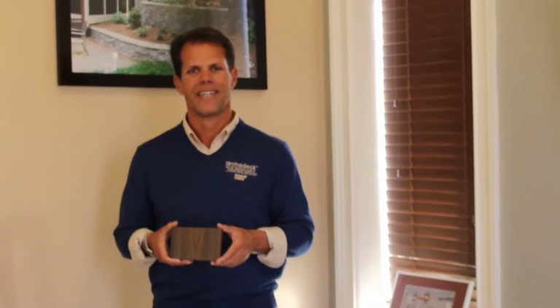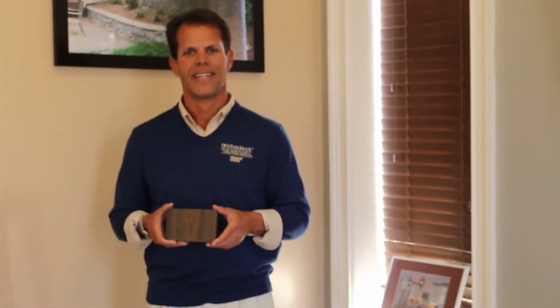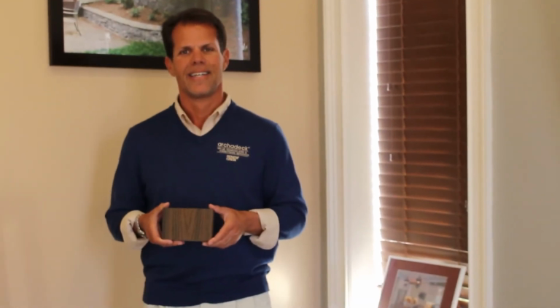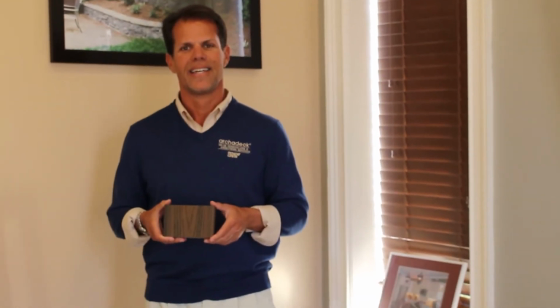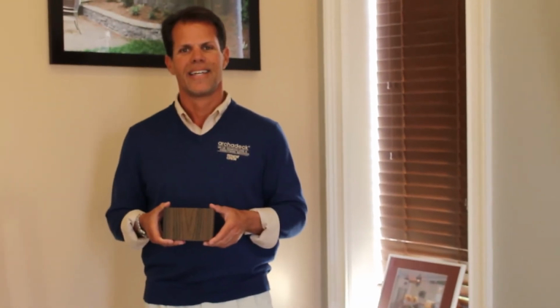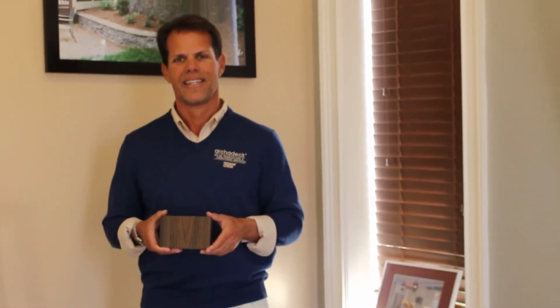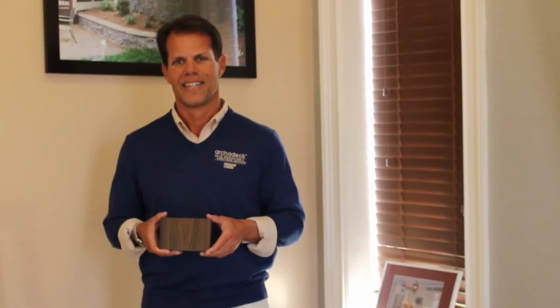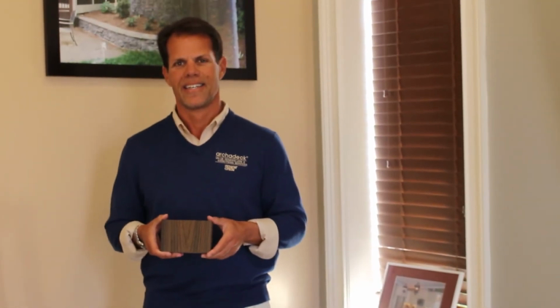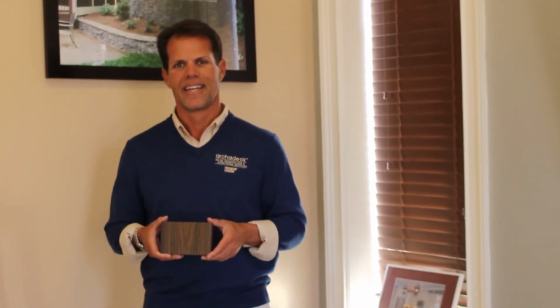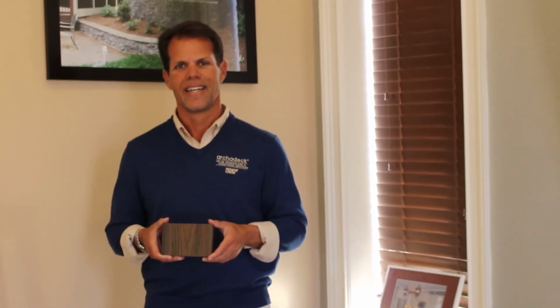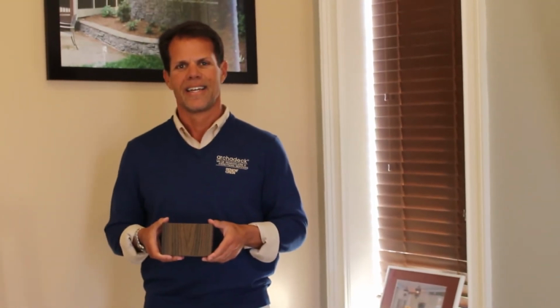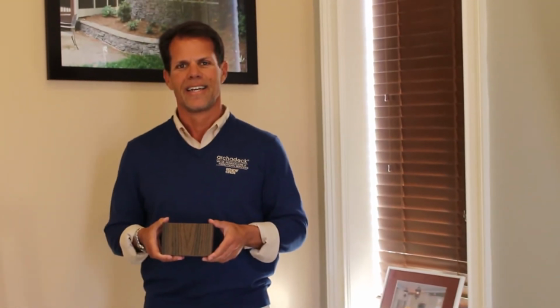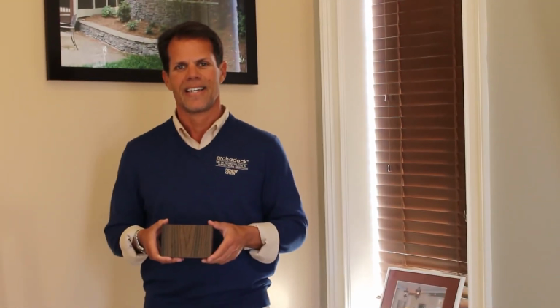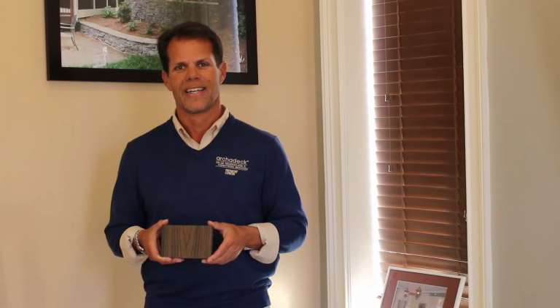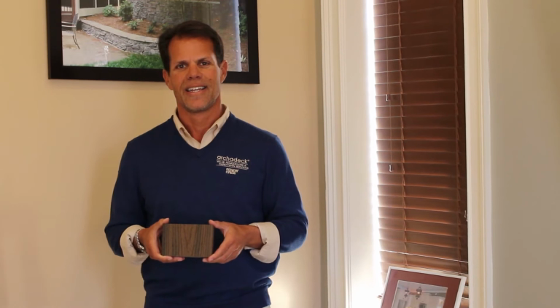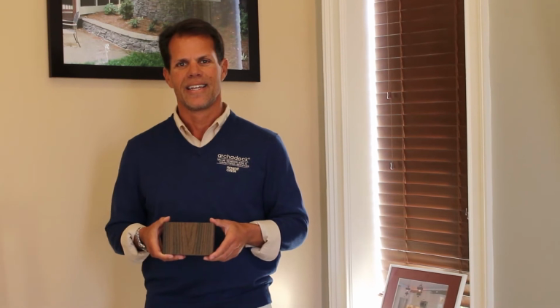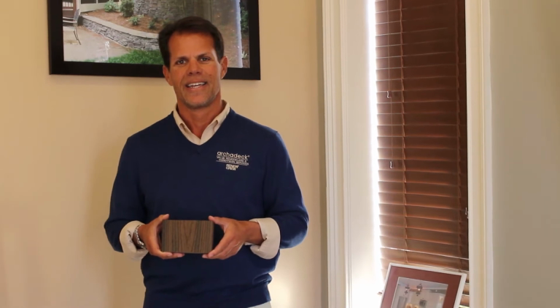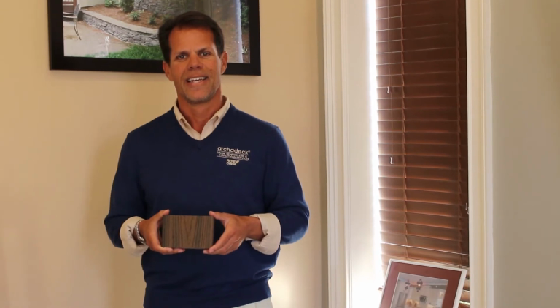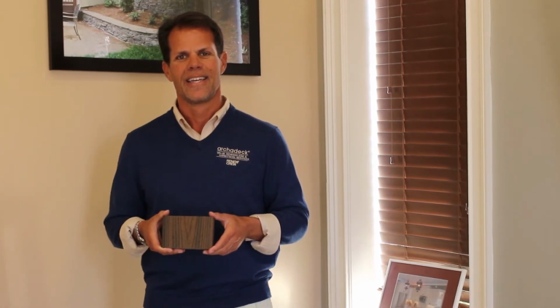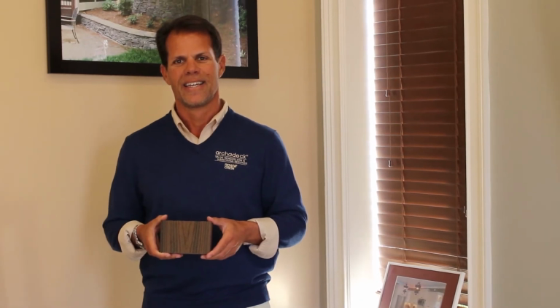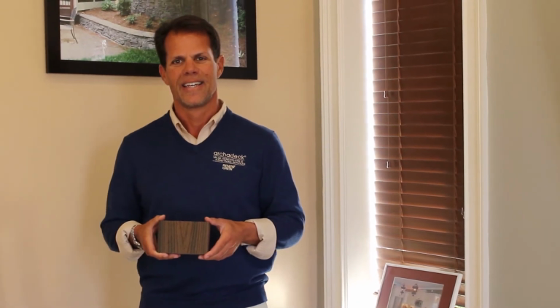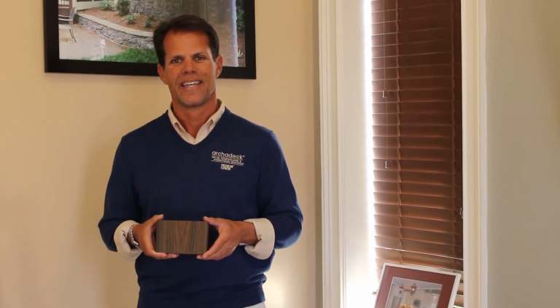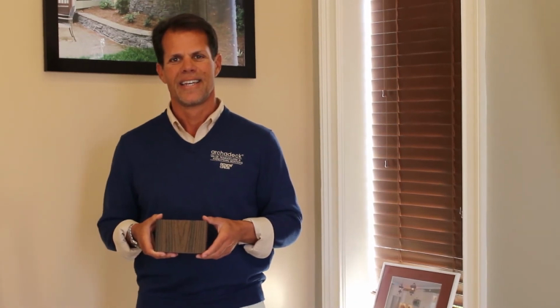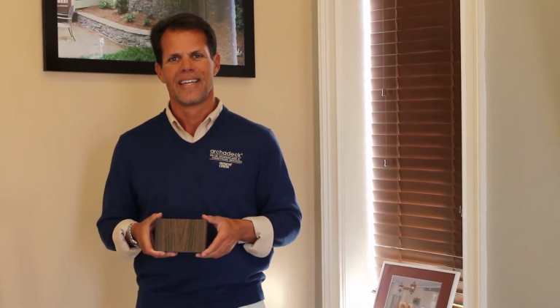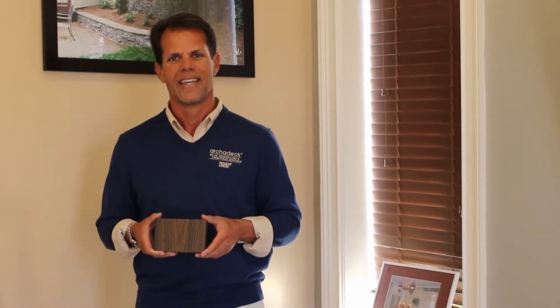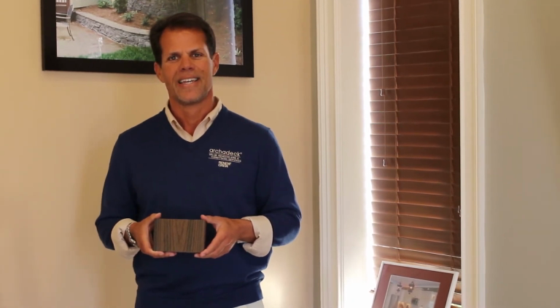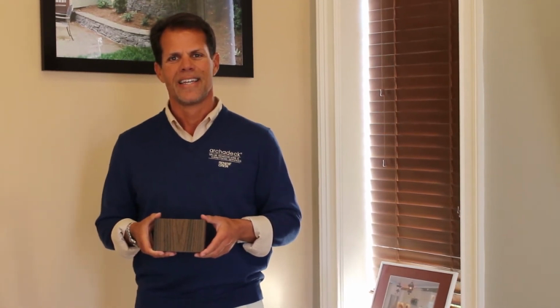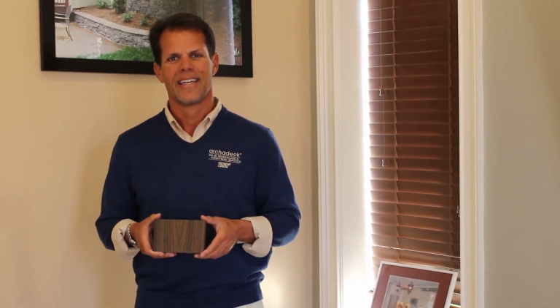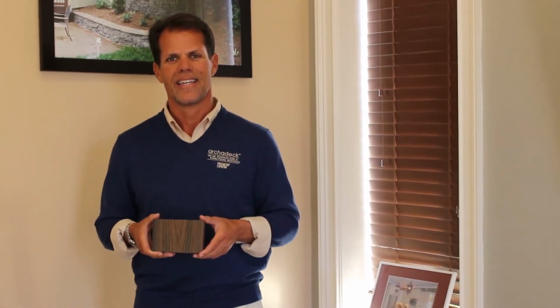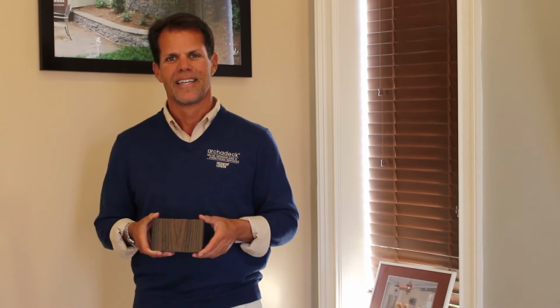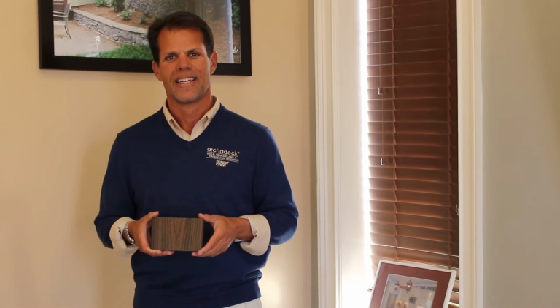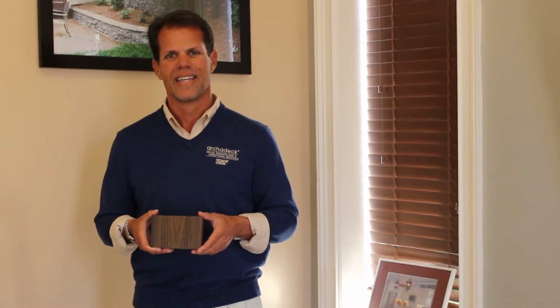I'm here today at Archadec of Charlotte with Eric Kent, the owner of Archadec of Charlotte. We're talking about some of the common concerns. Eric, what are some of the common concerns, or what's the top one?